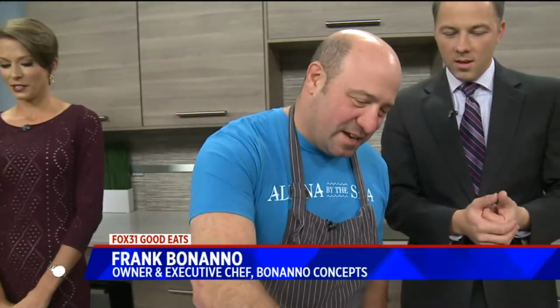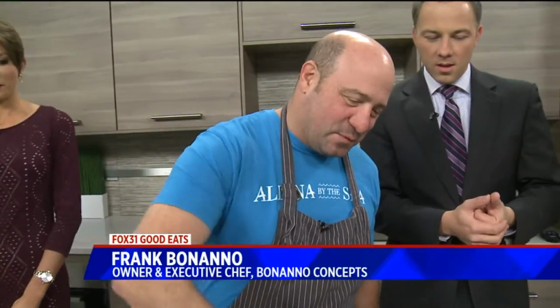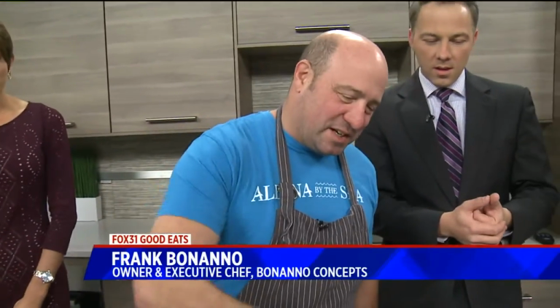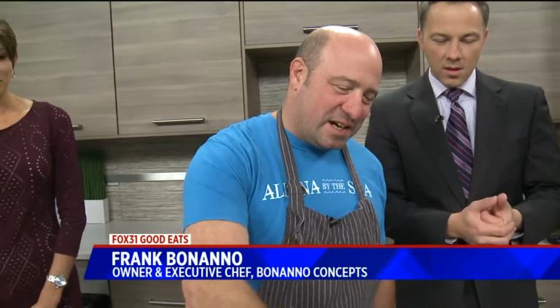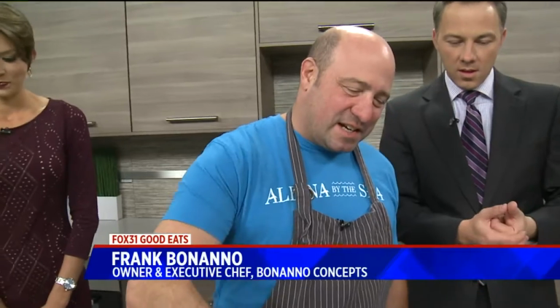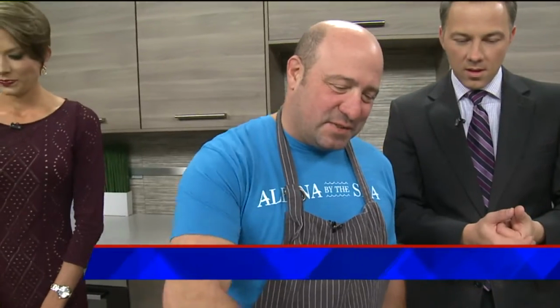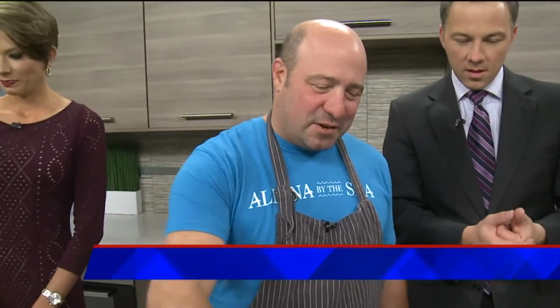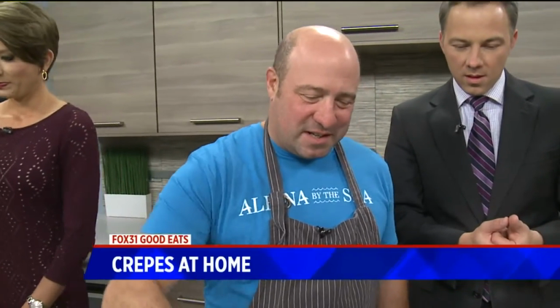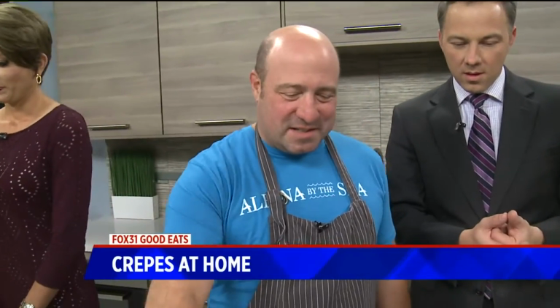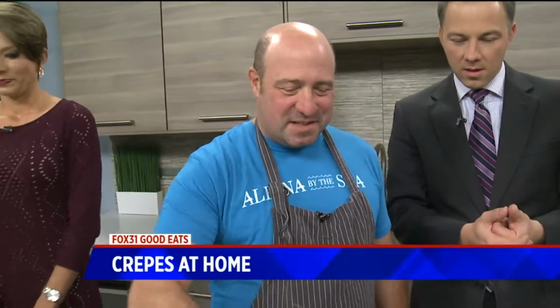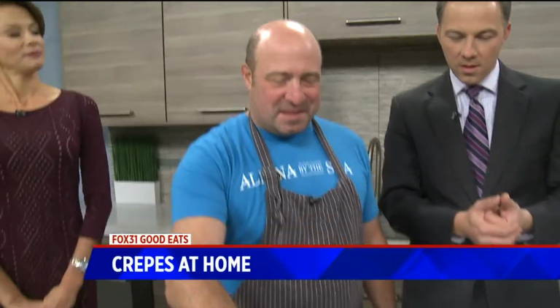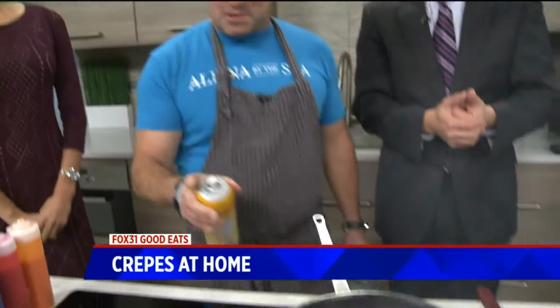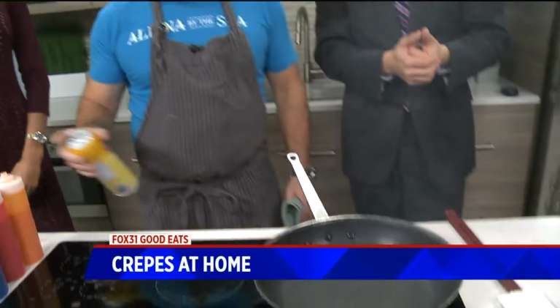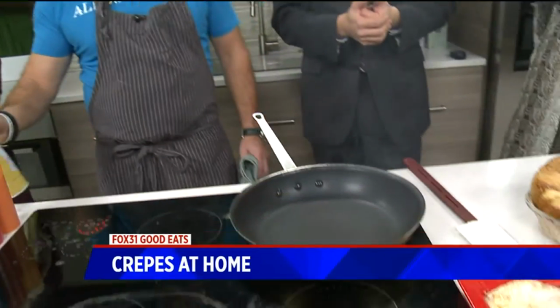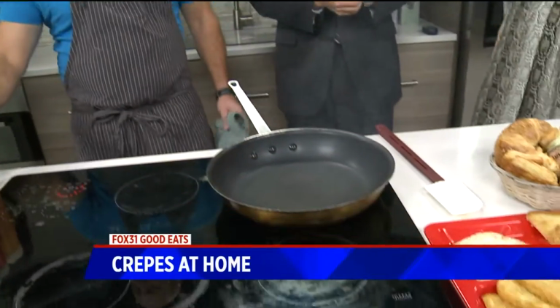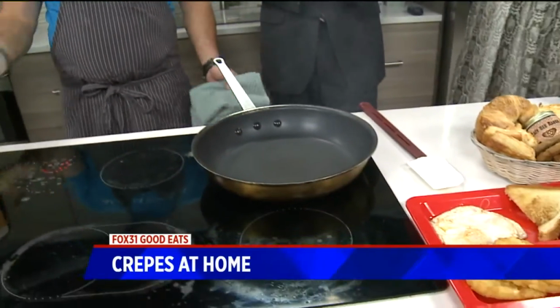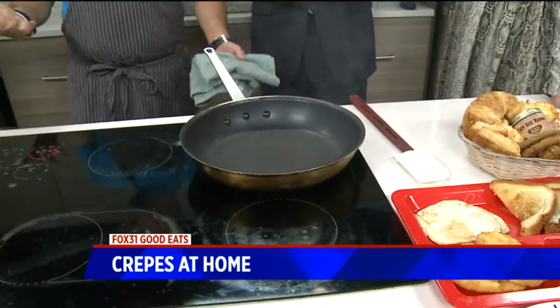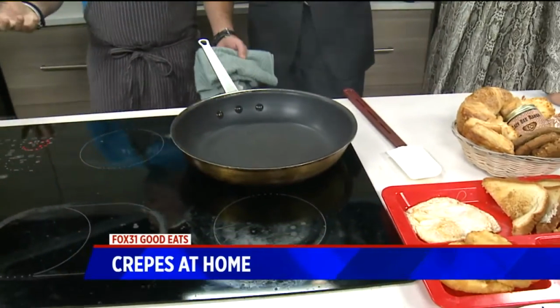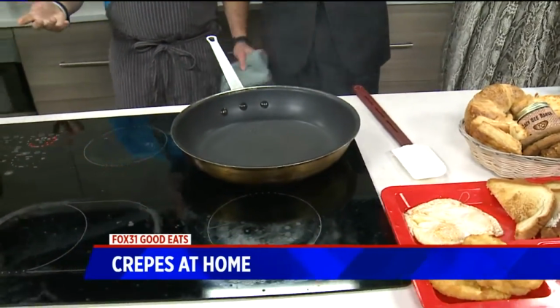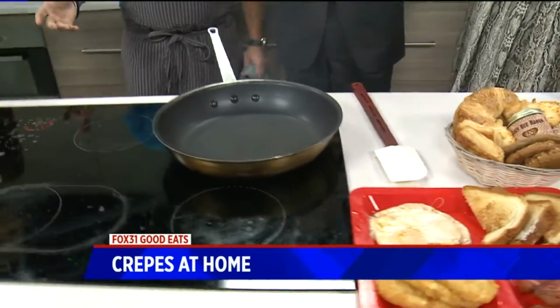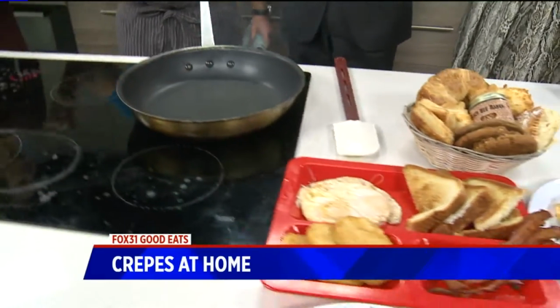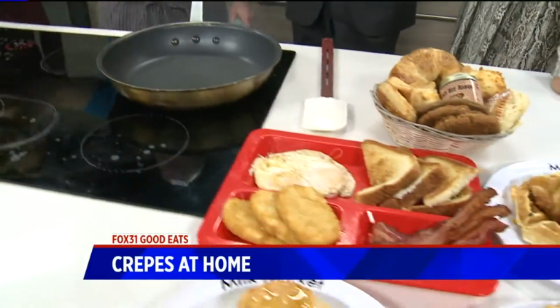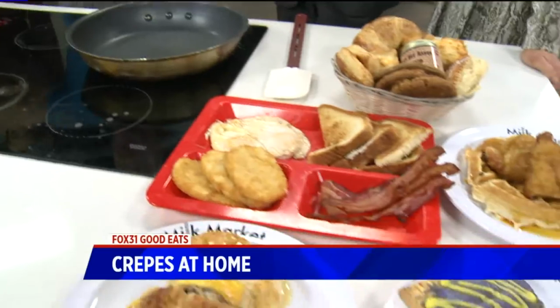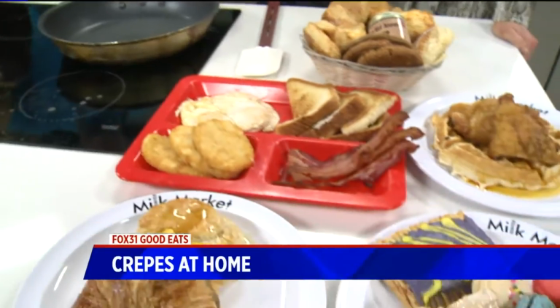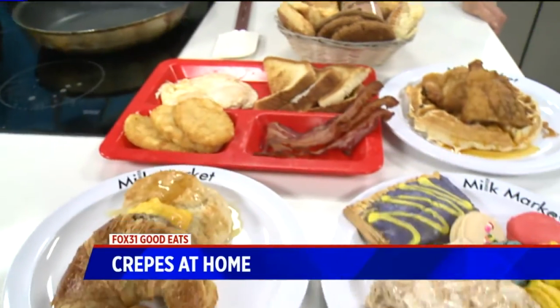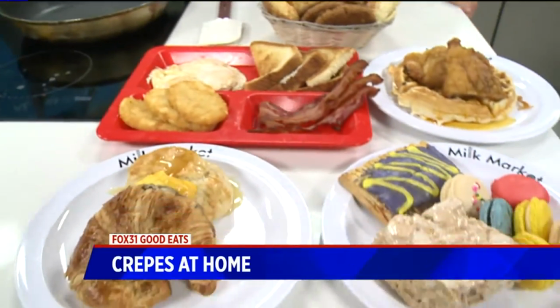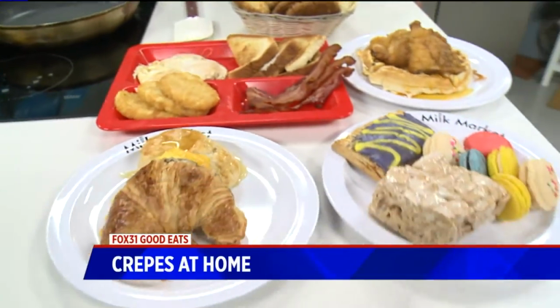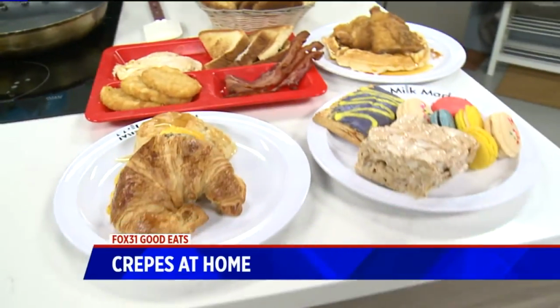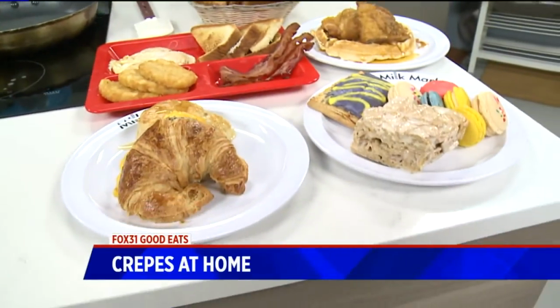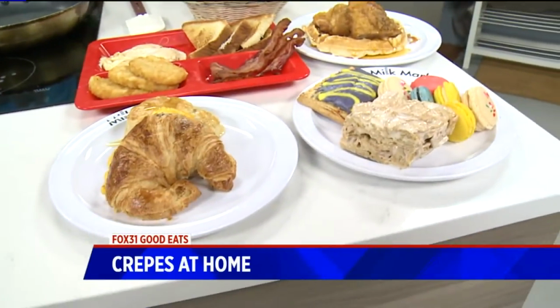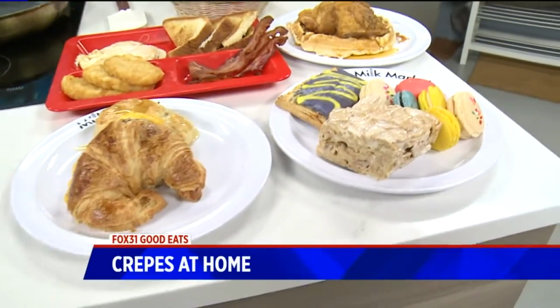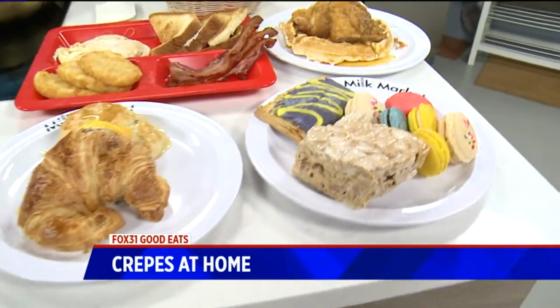We did a contest, and we let all the kids that cook there create a dish from each venue. And one of the girls created a unicorn crepe.